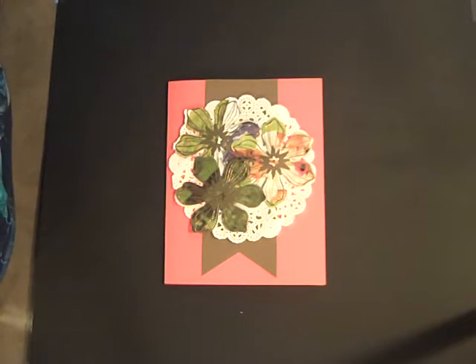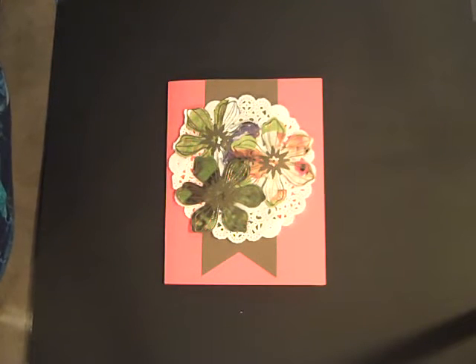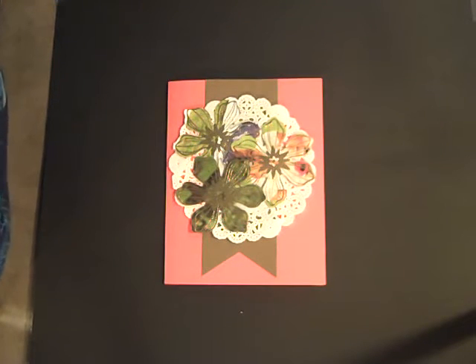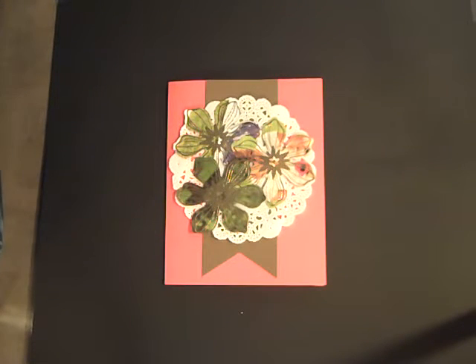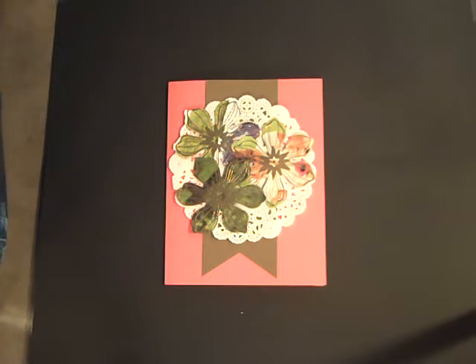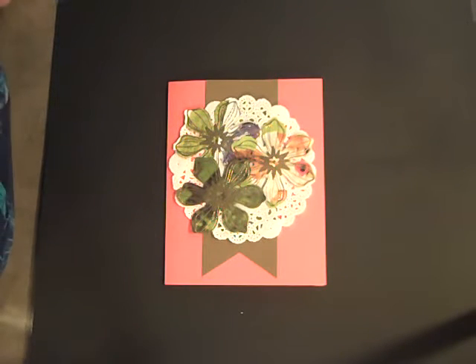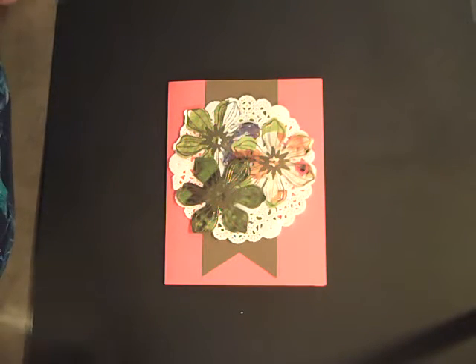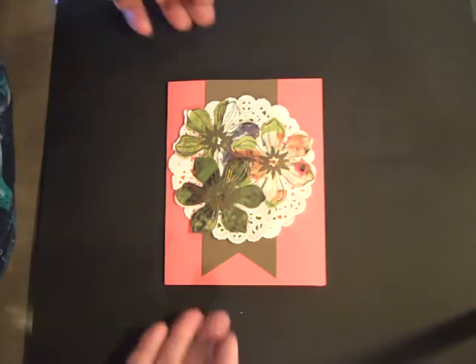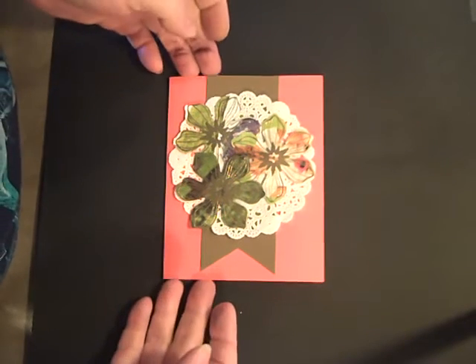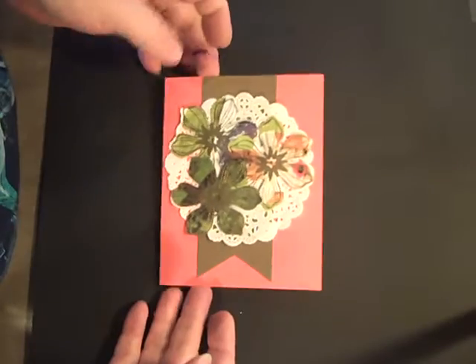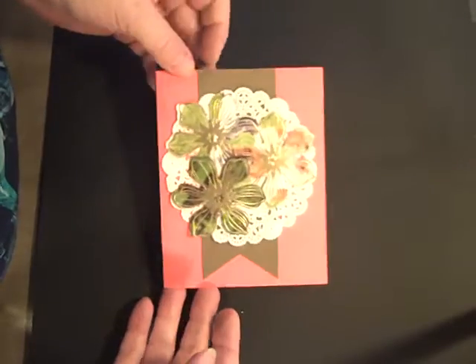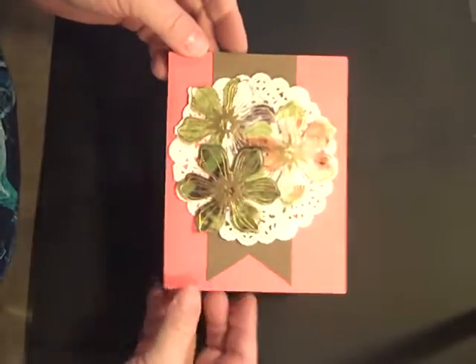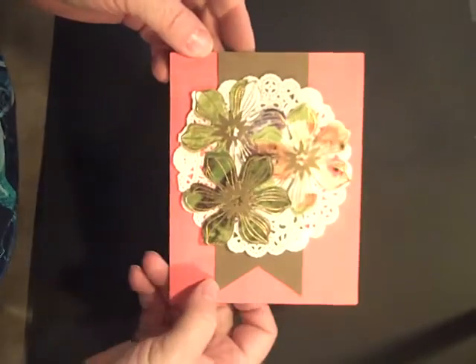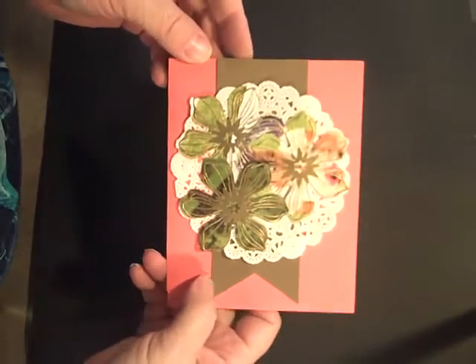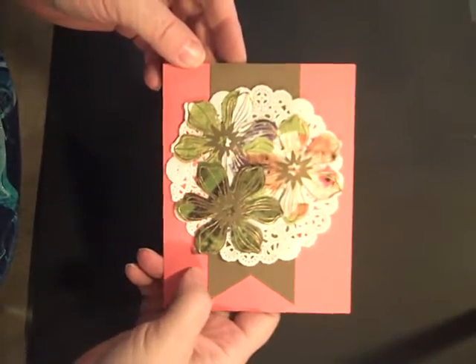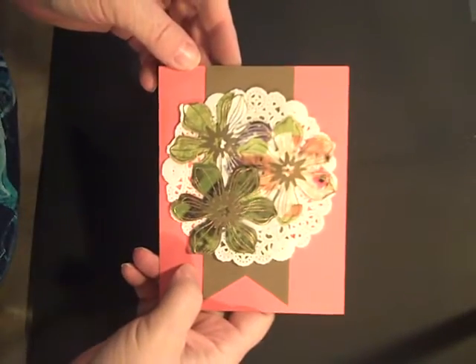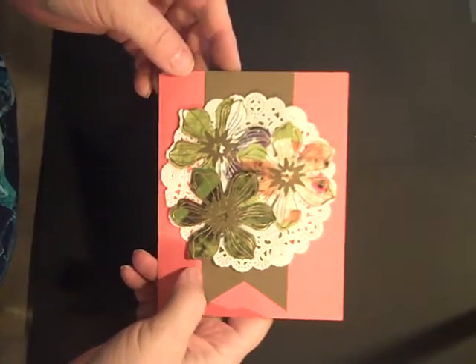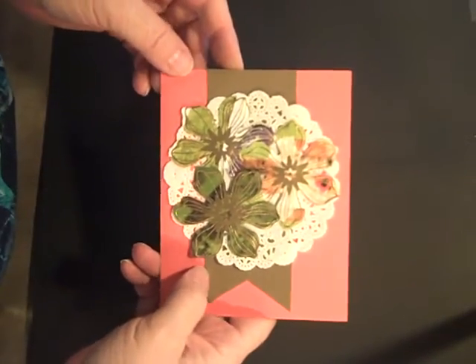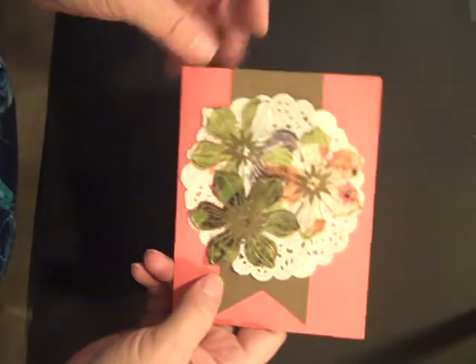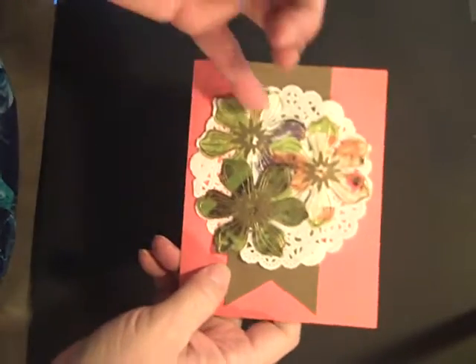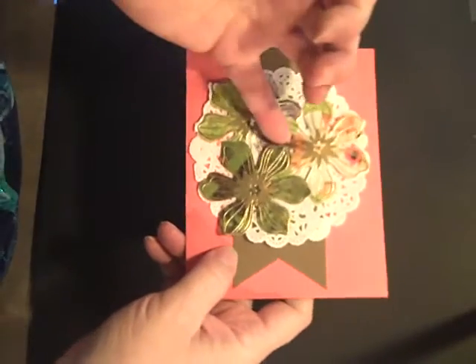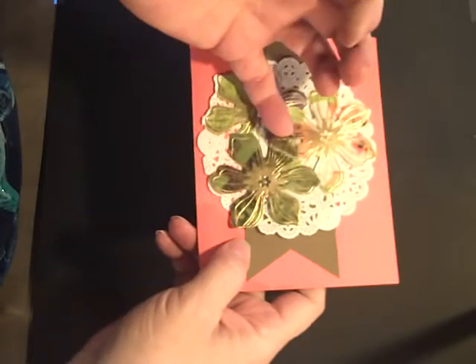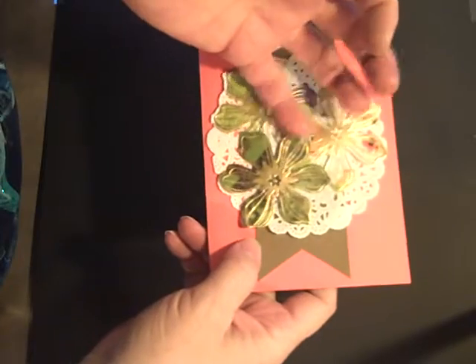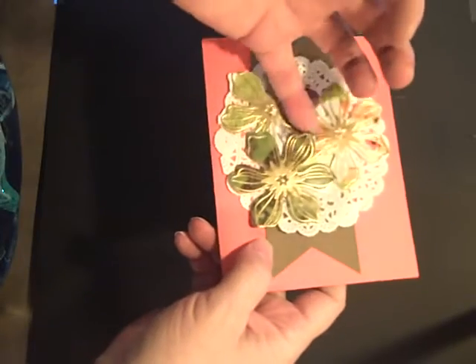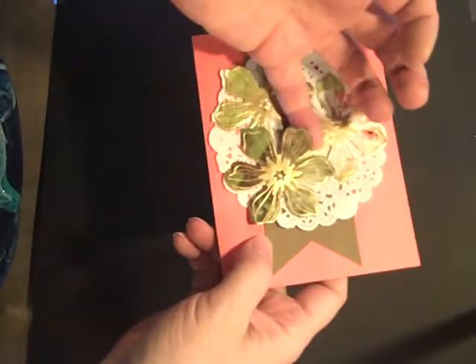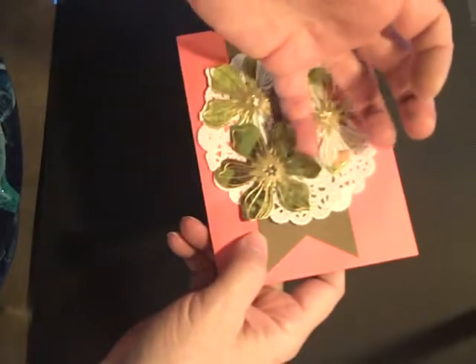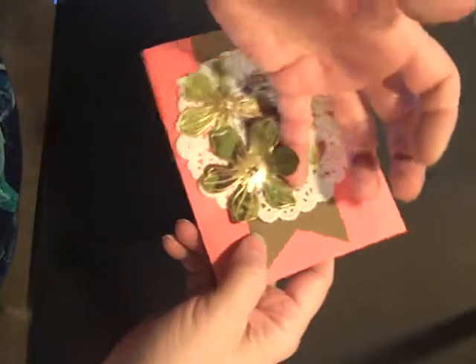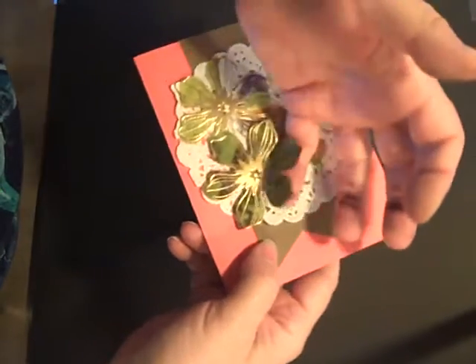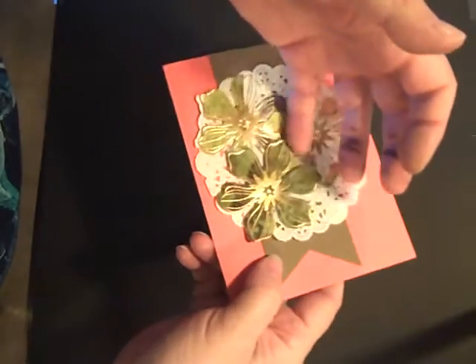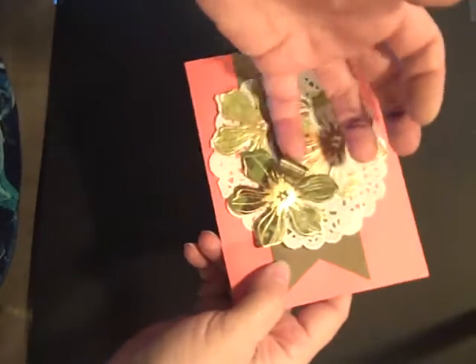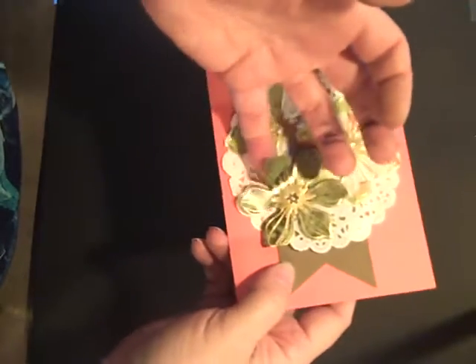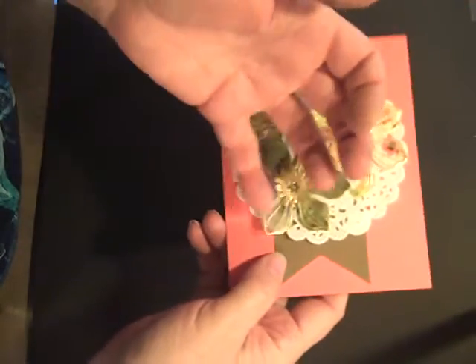Hi stampers. Today I'm going to show you how to do the technique called cloisonné, faux cloisonné — hard to say. That's these flowers here, and it's very, very simple.